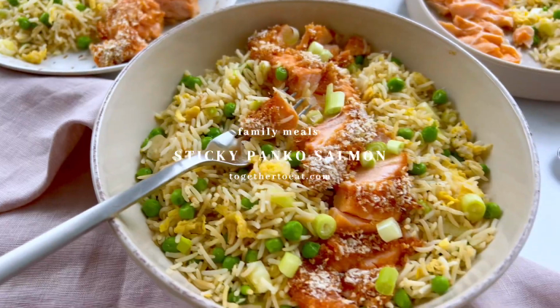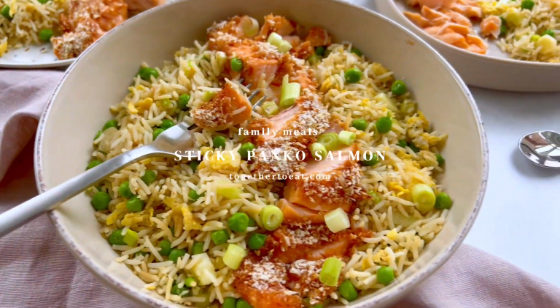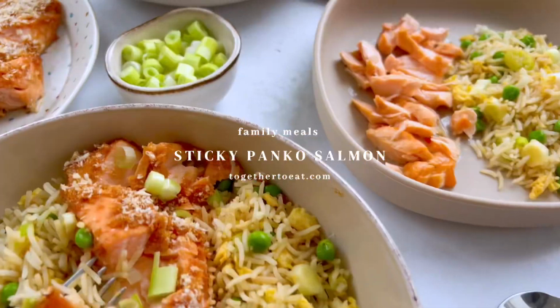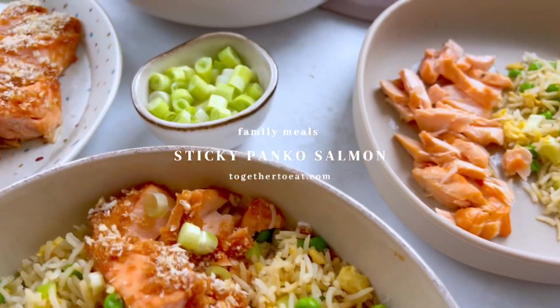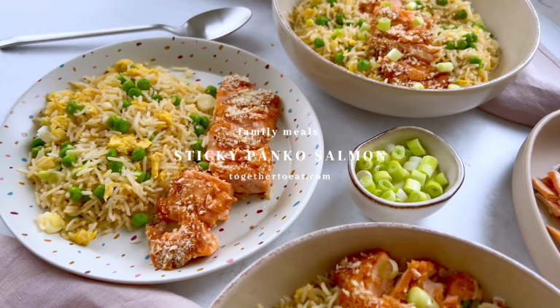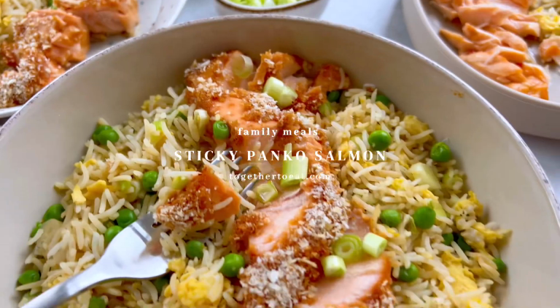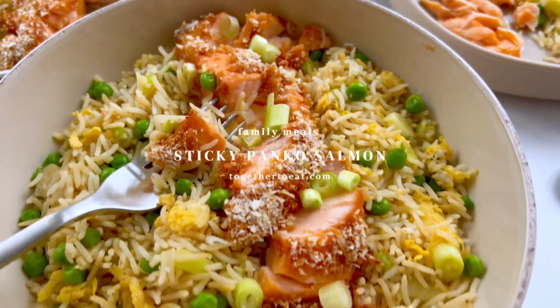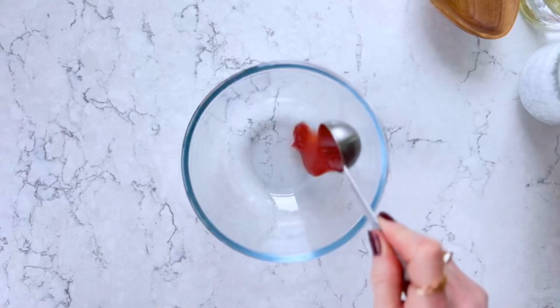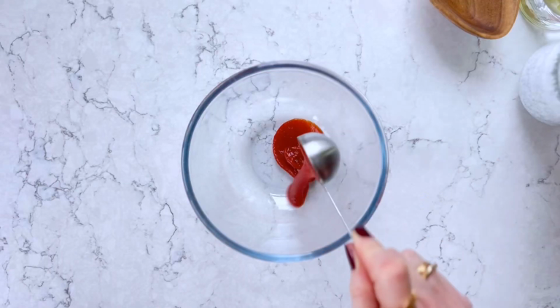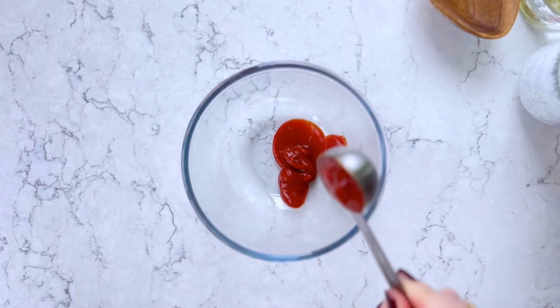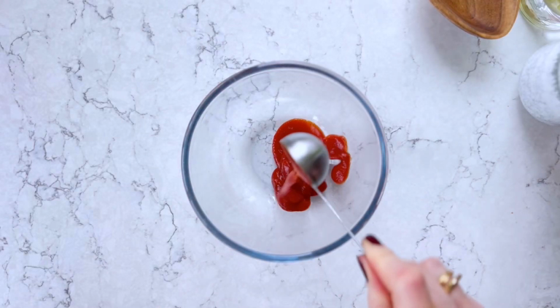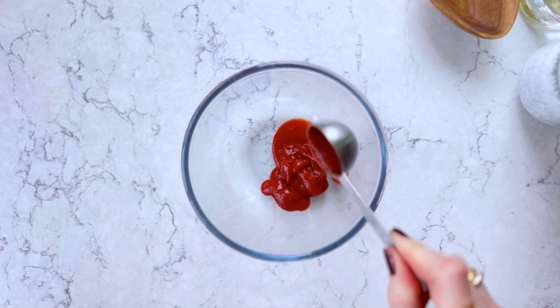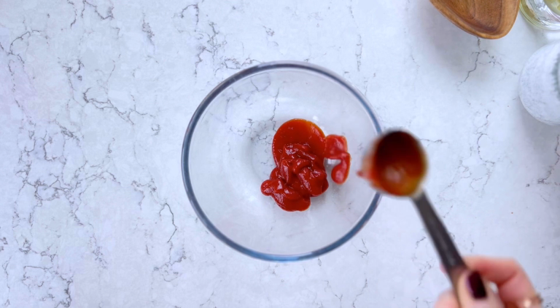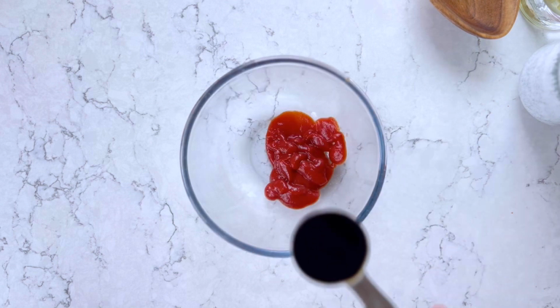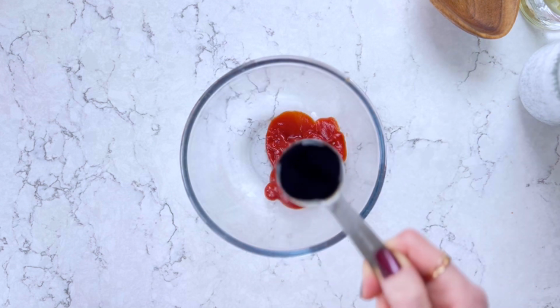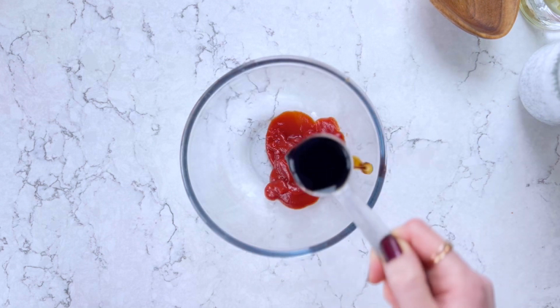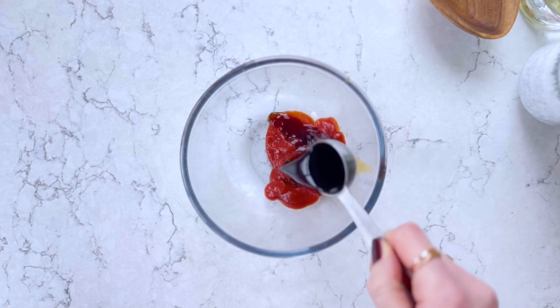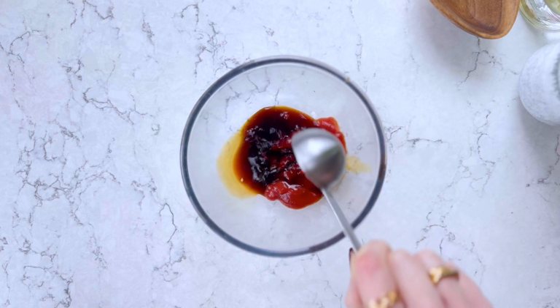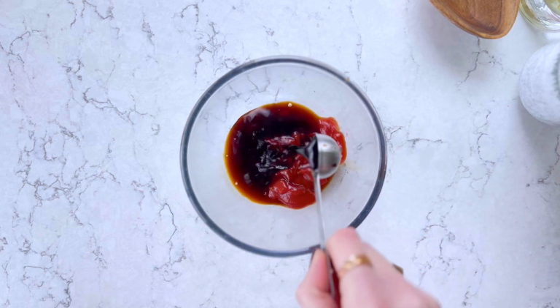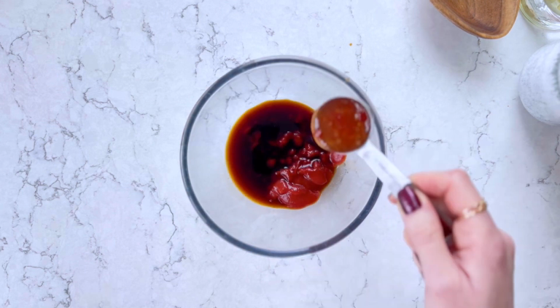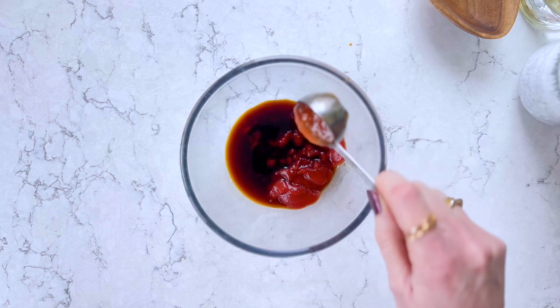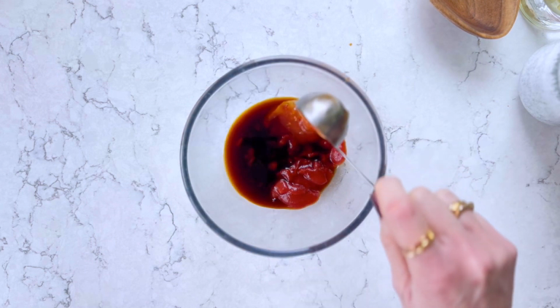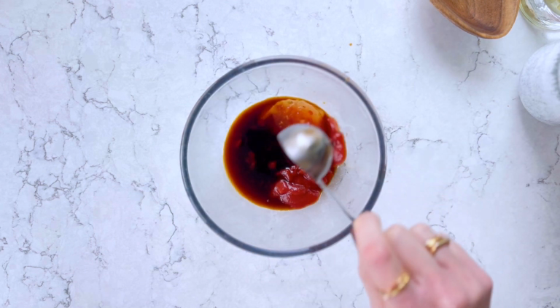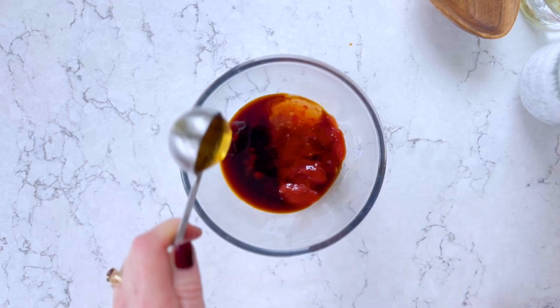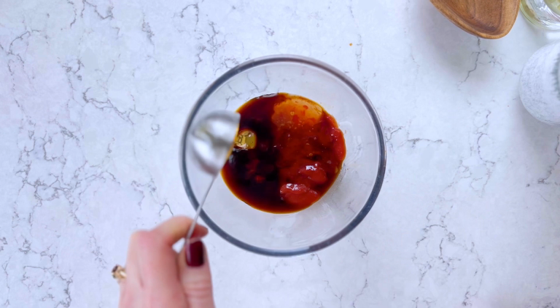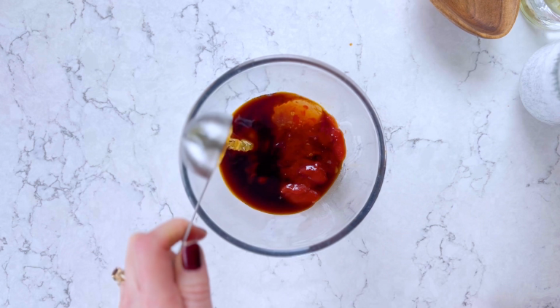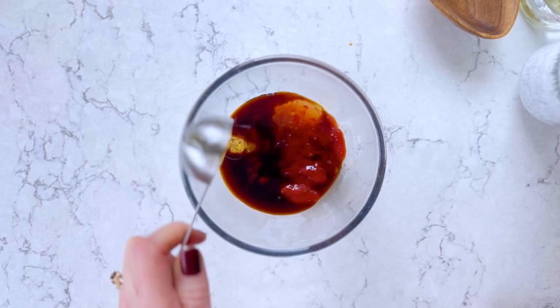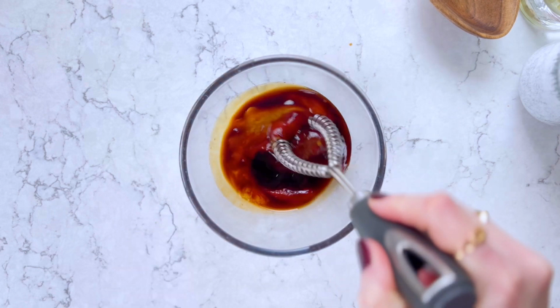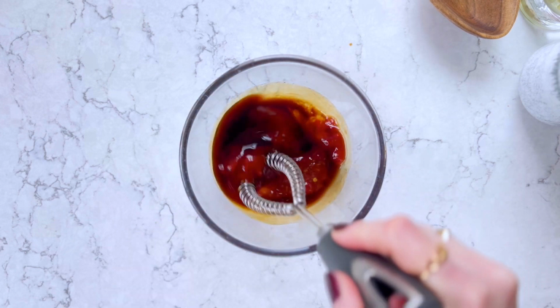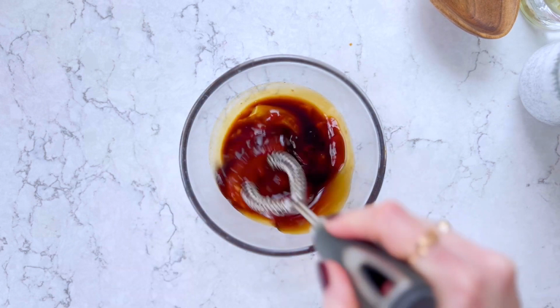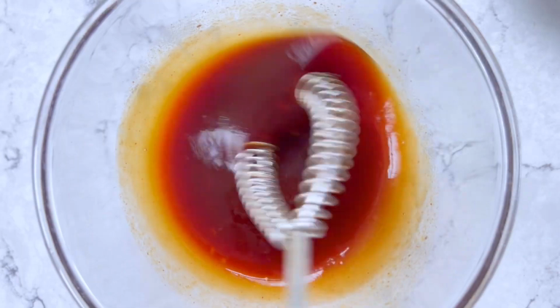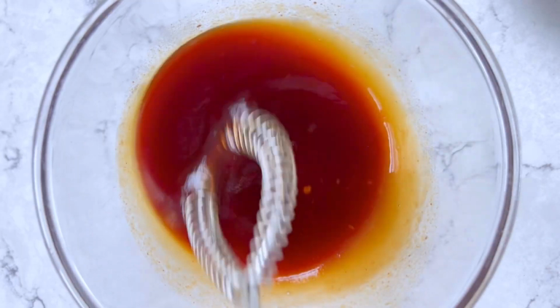To make my 20-minute sweet and semi-crispy salmon, we're going to start by making the sauce. Add 2 tablespoons of ketchup, 1.5 tablespoons of soy, 1 tablespoon mild sweet chilli sauce, and 2 tablespoons of runny honey. Mix well.